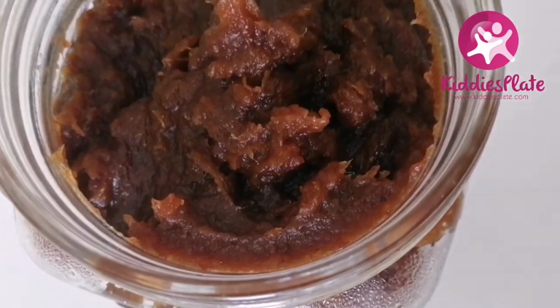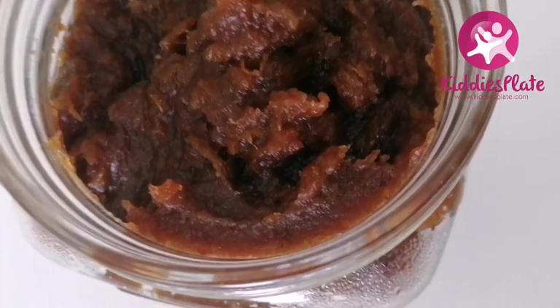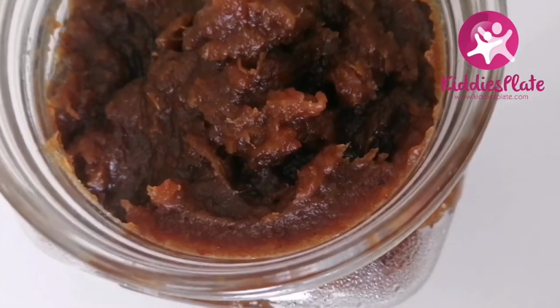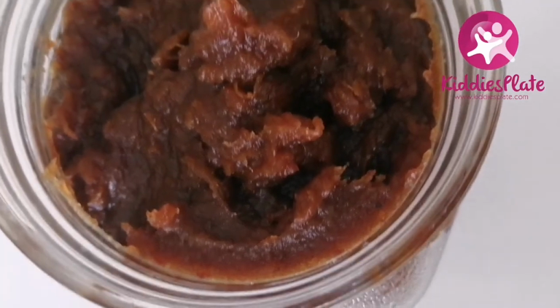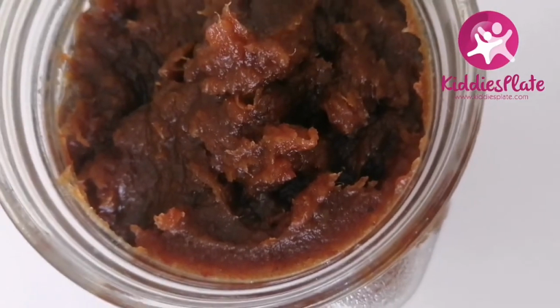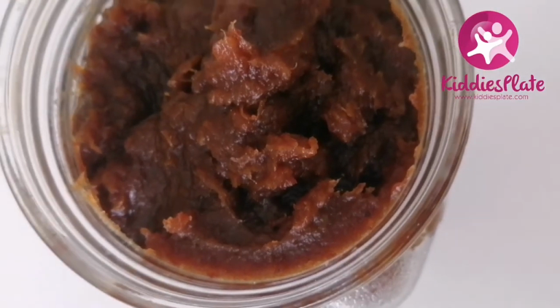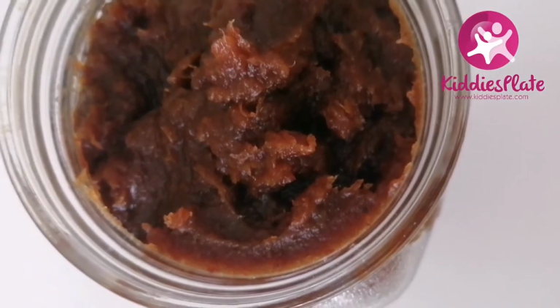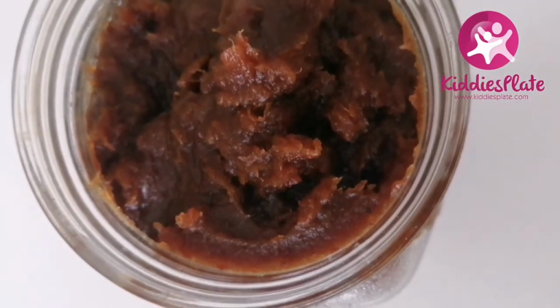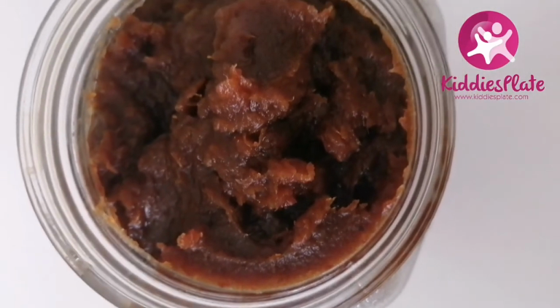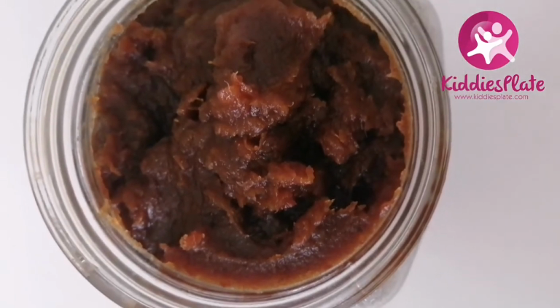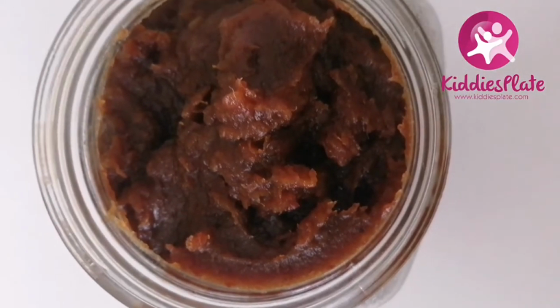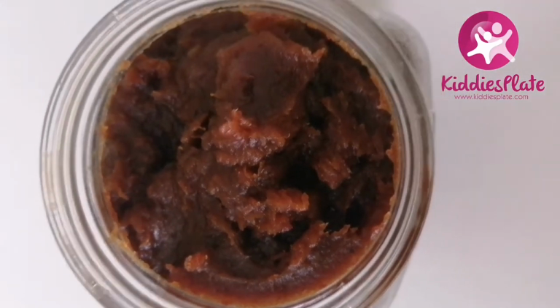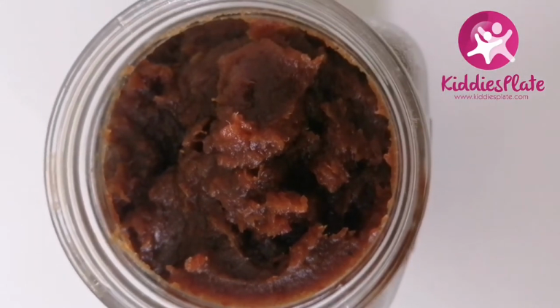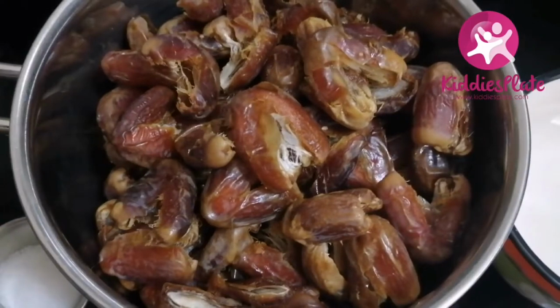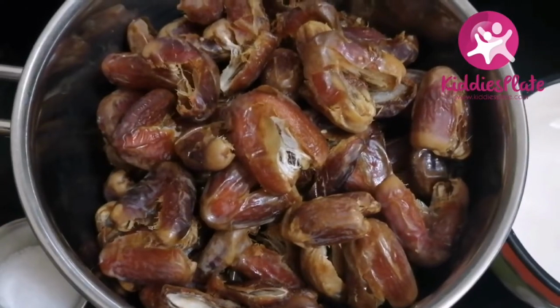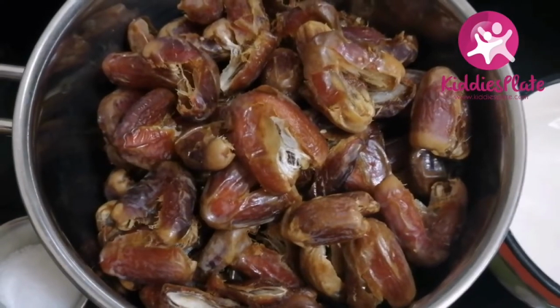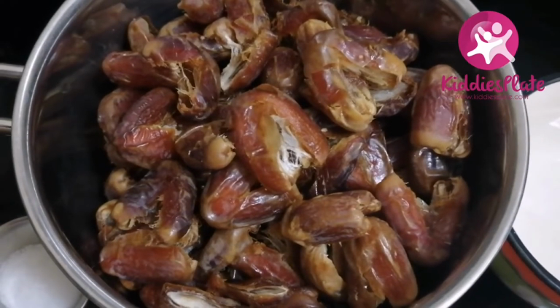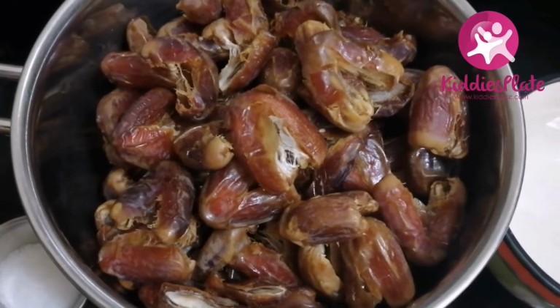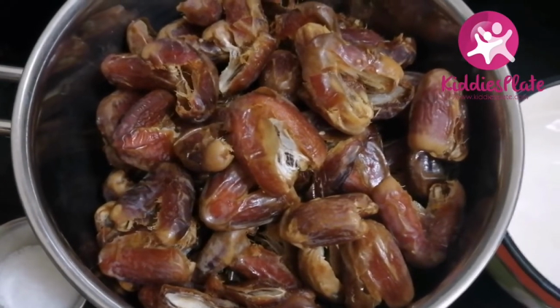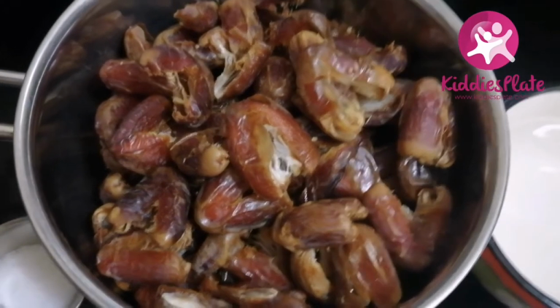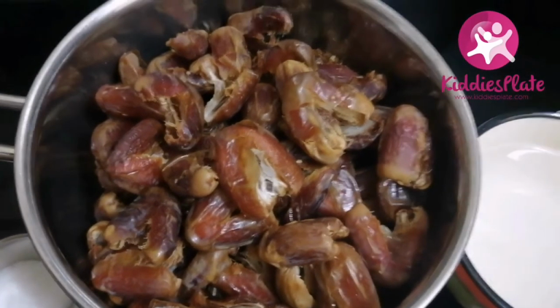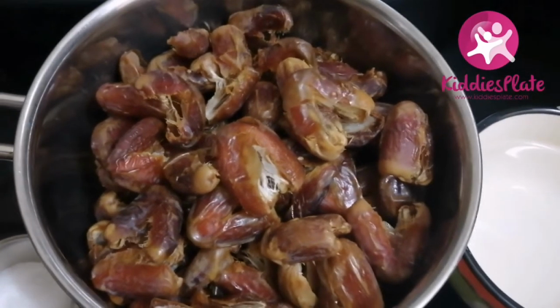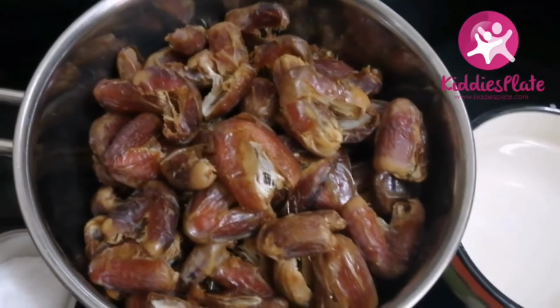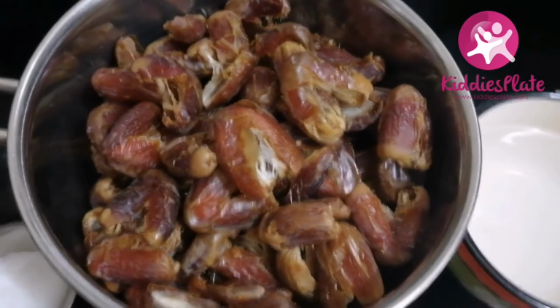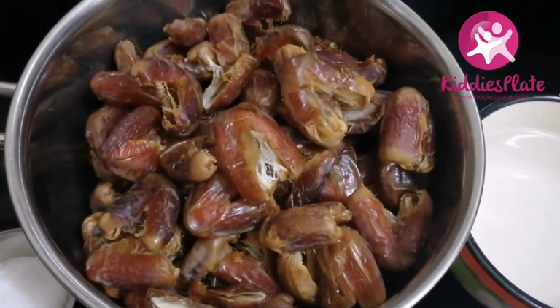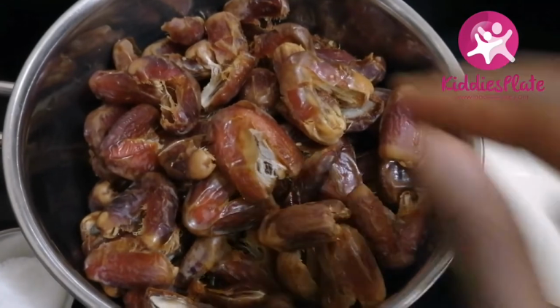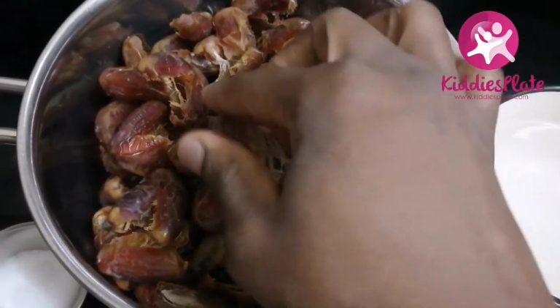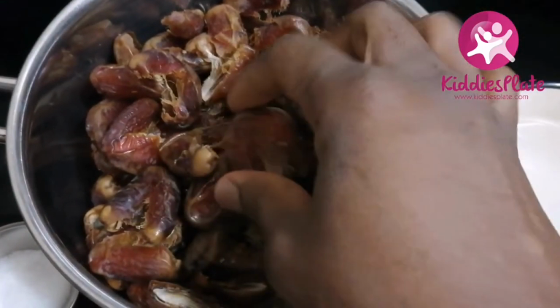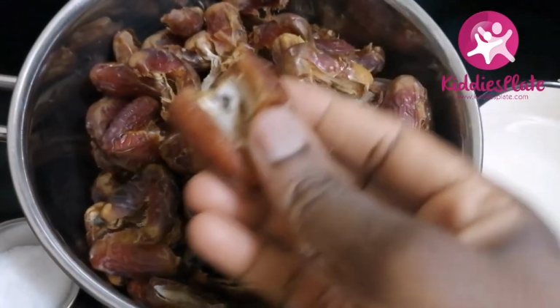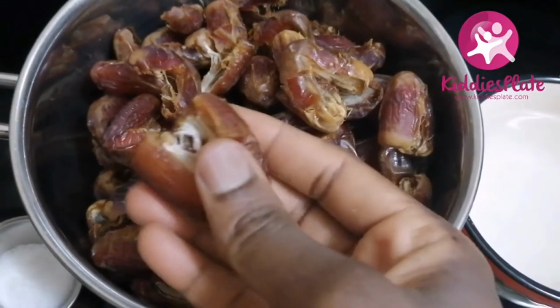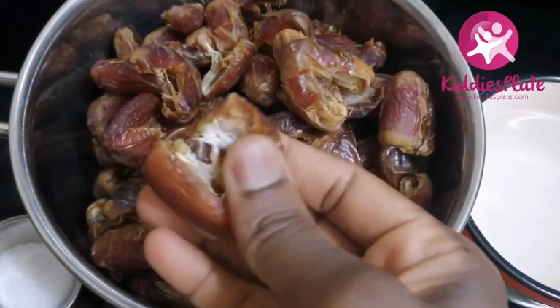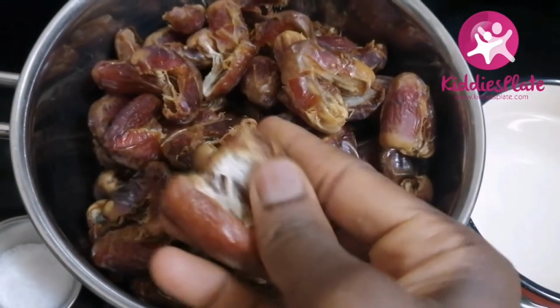Dates paste is very good for babies from six months old. It's good for constipation, it's good to add to their cereals, it's good to add to their food. I use this date paste in anything I'm baking. So let's get started with the ingredients.